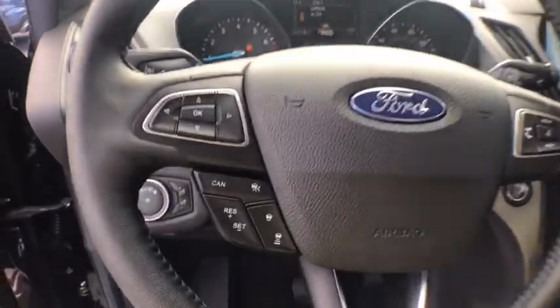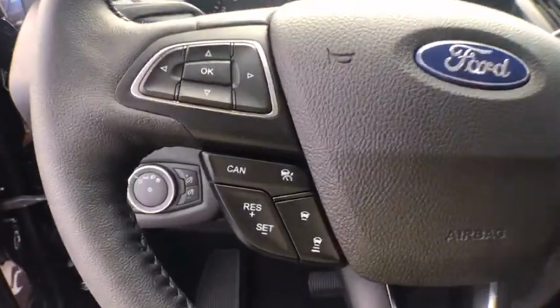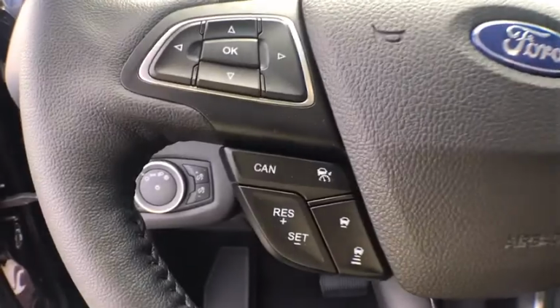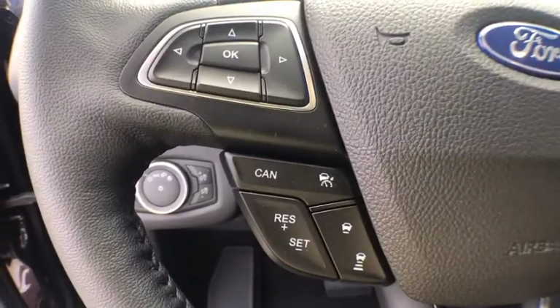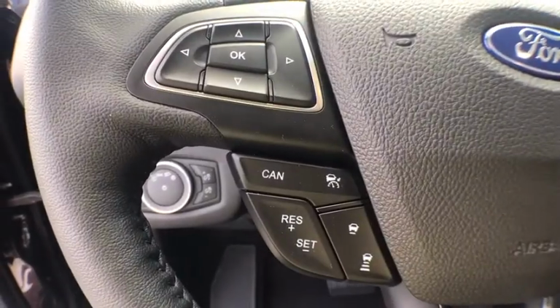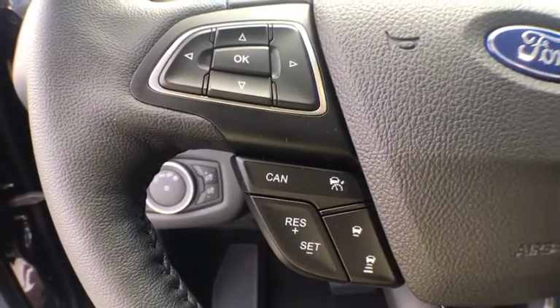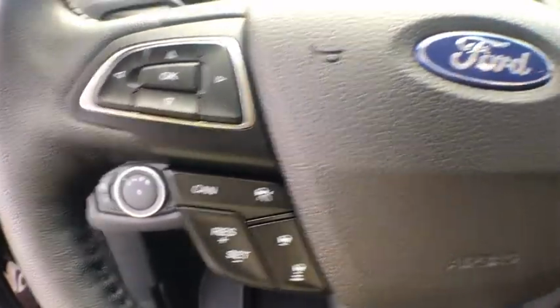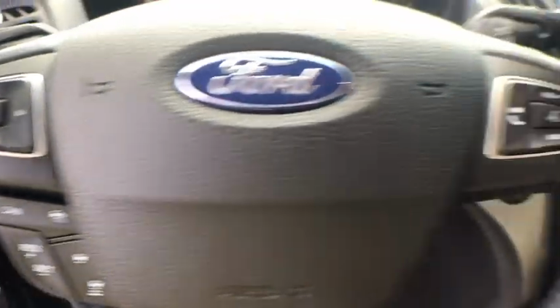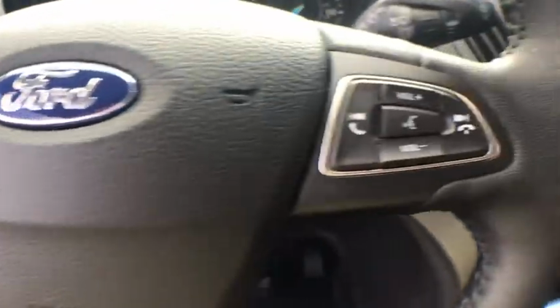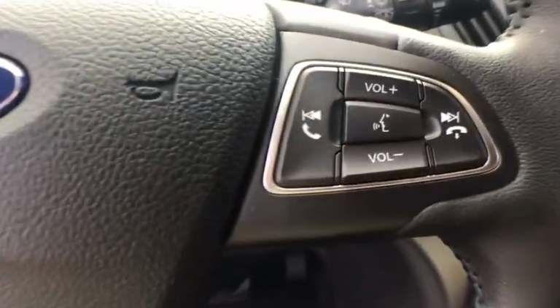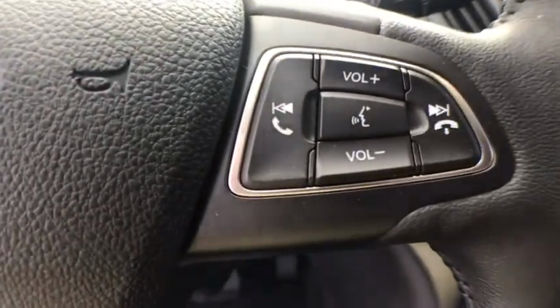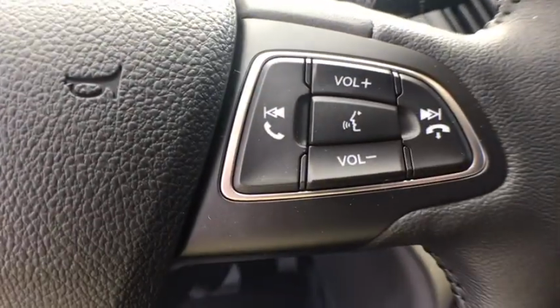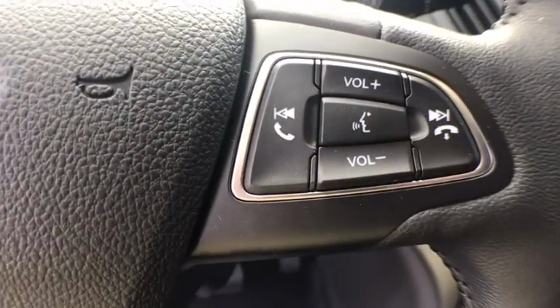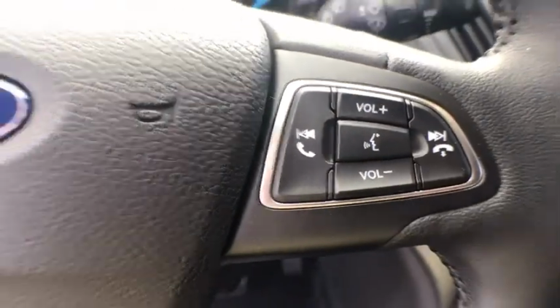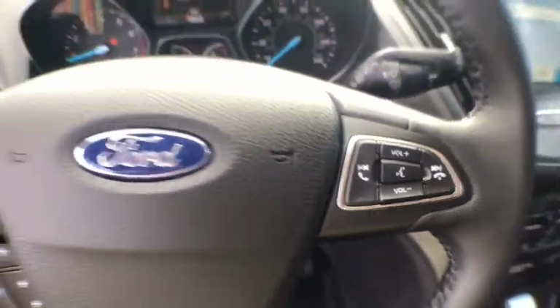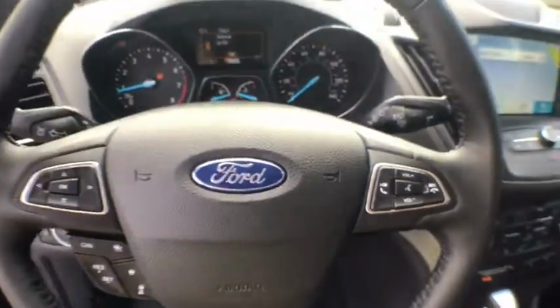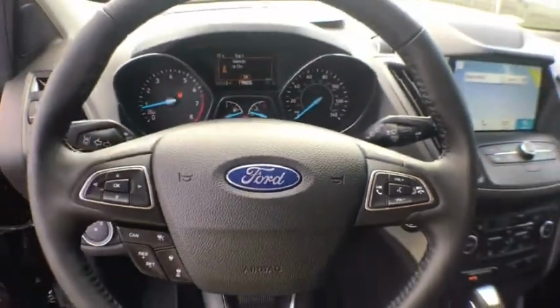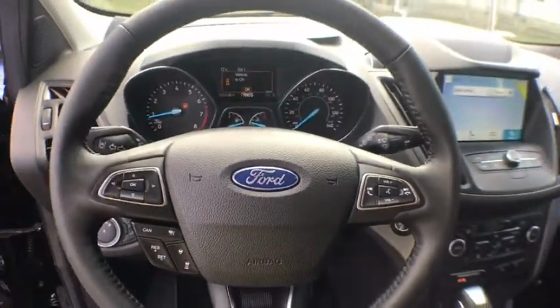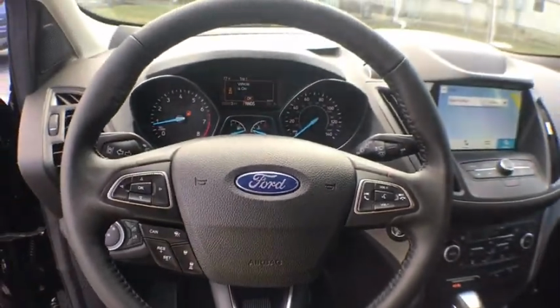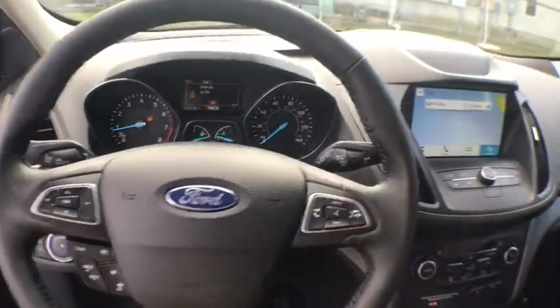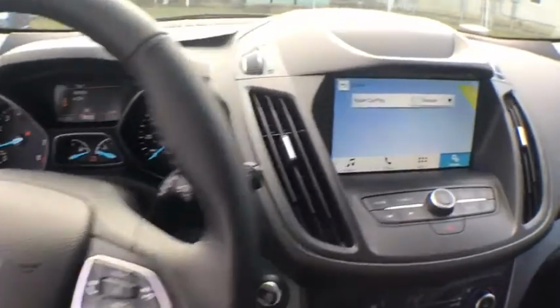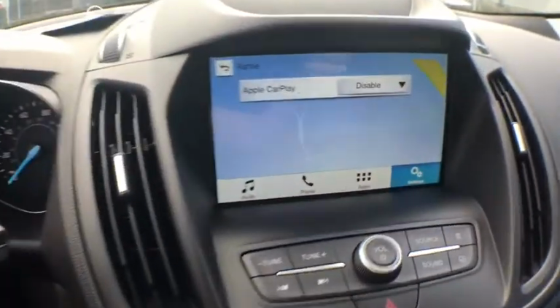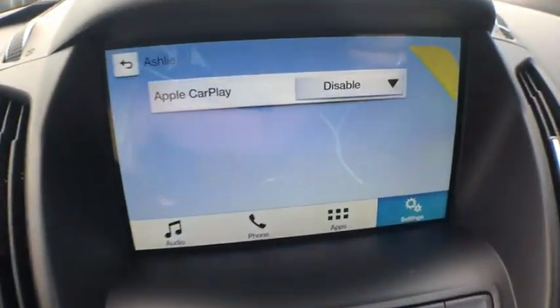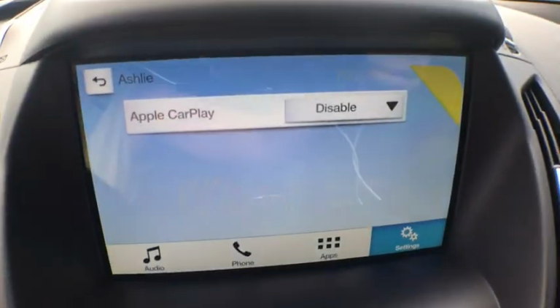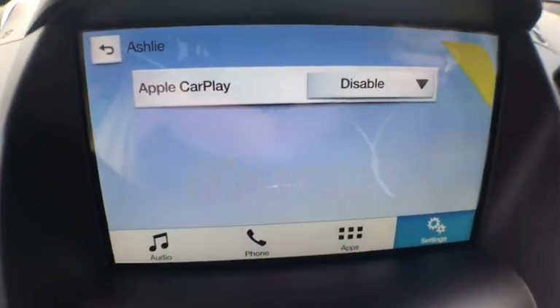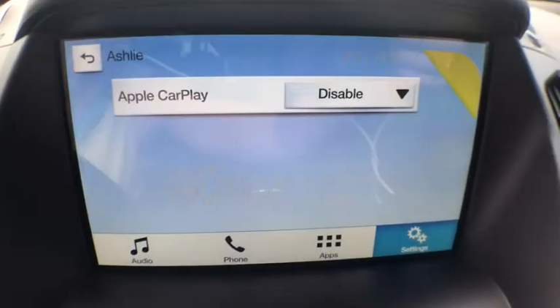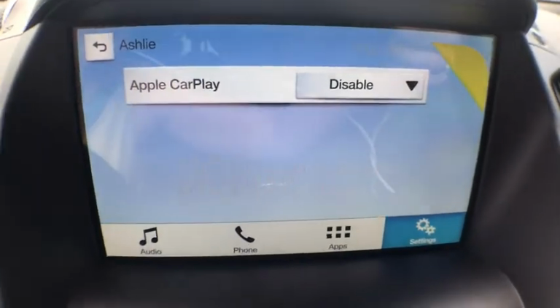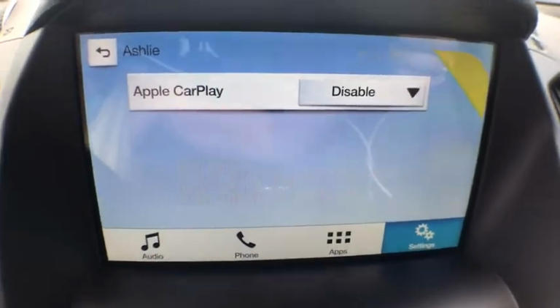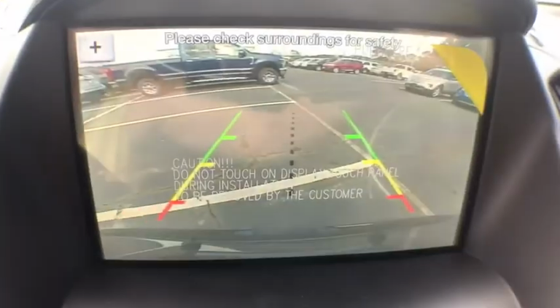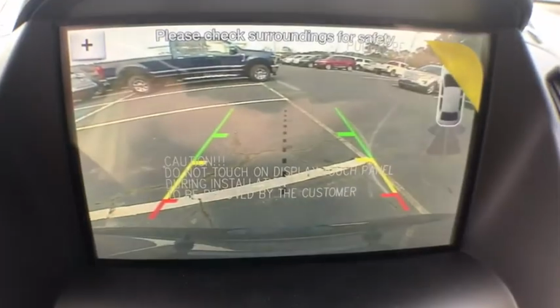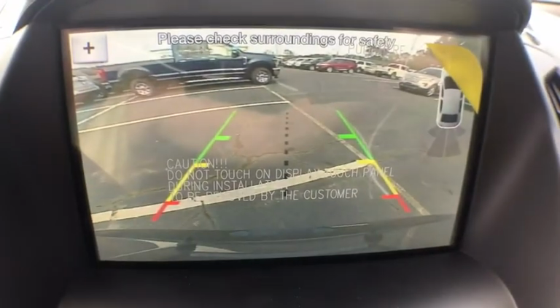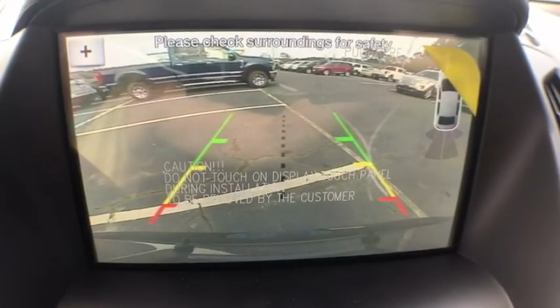Compass, trip computer, security system, rear window defroster, overhead console, tachometer, panic alarm, brake assist, remote keyless entry.